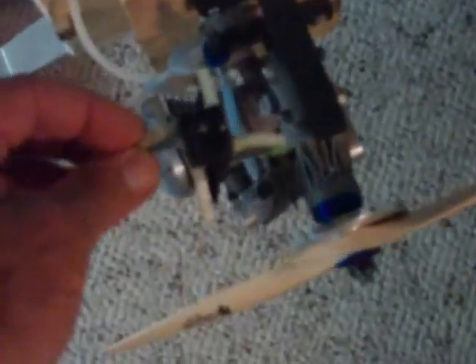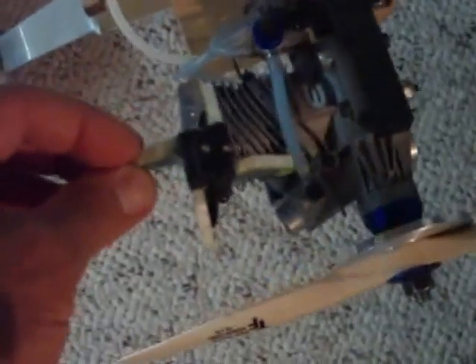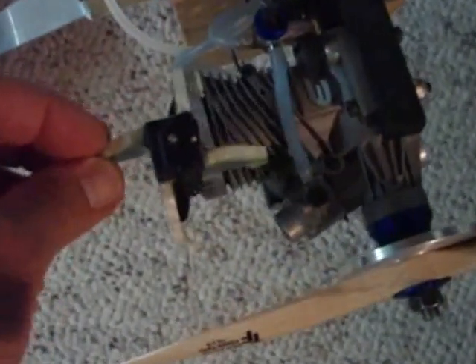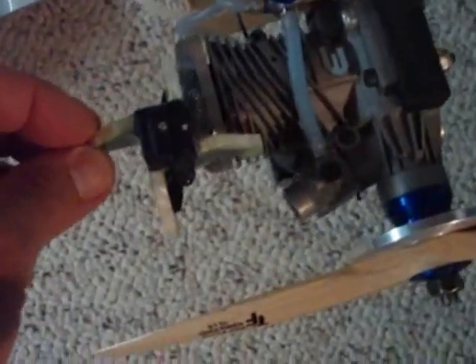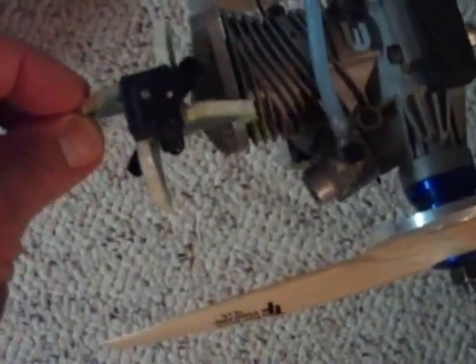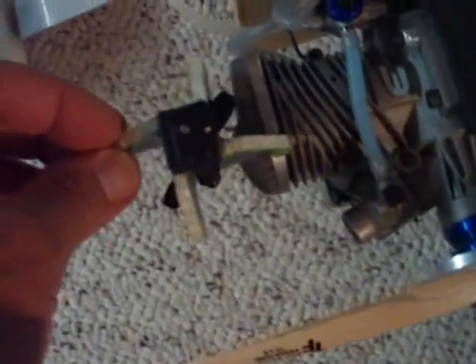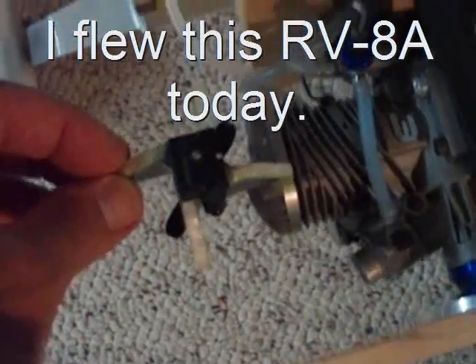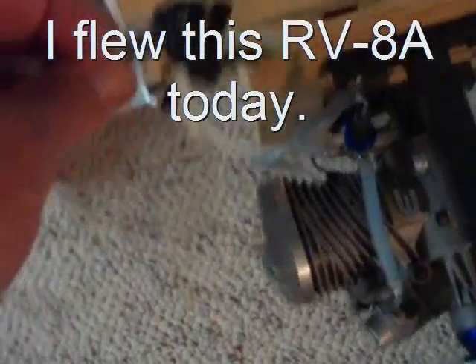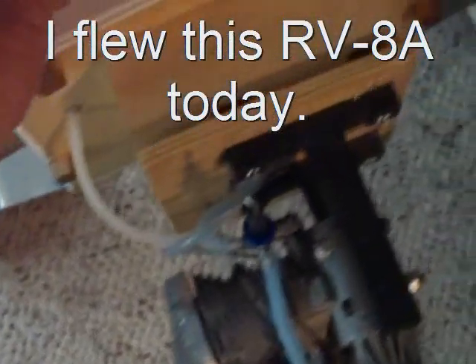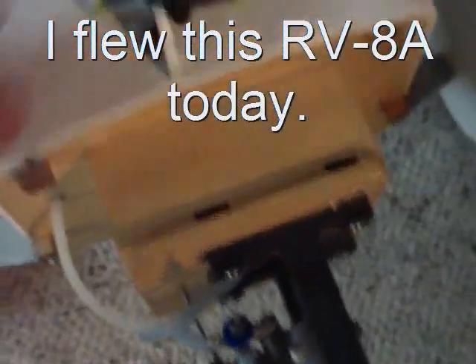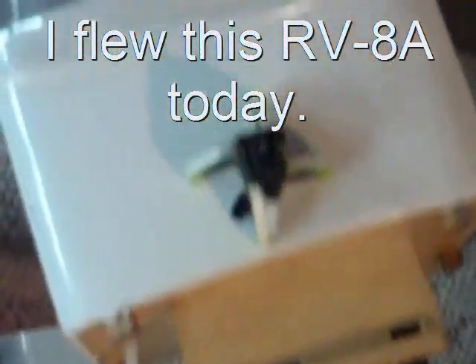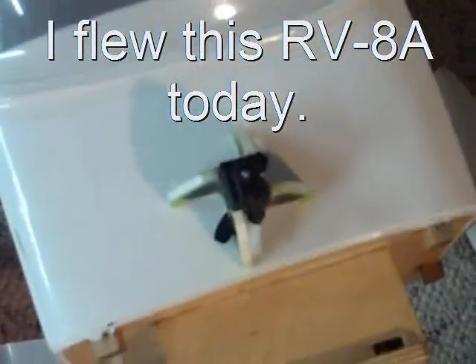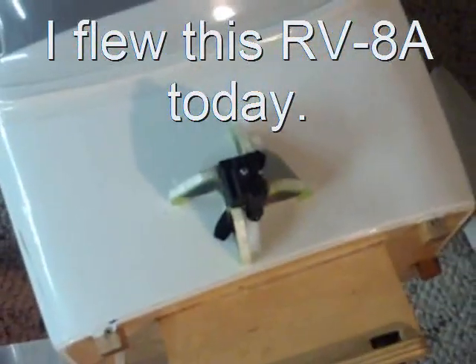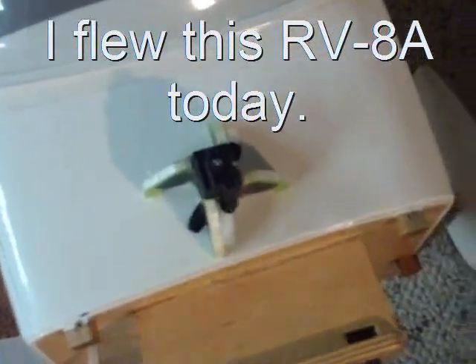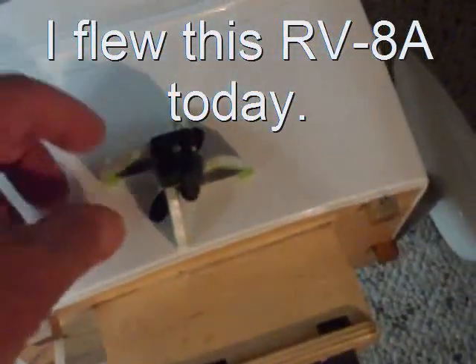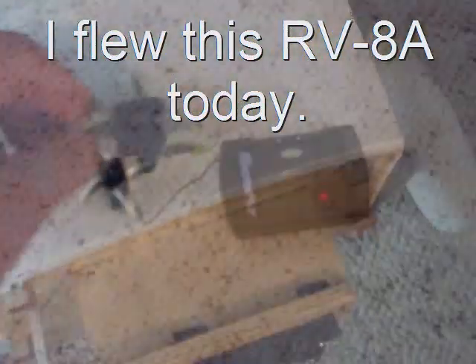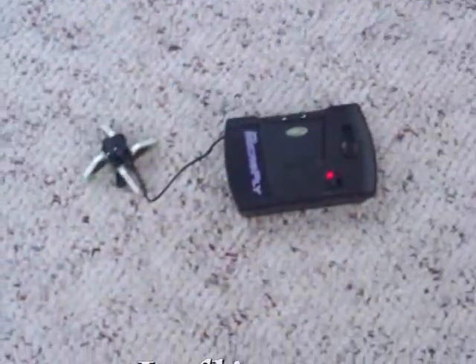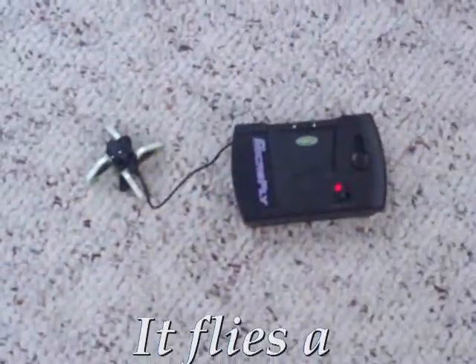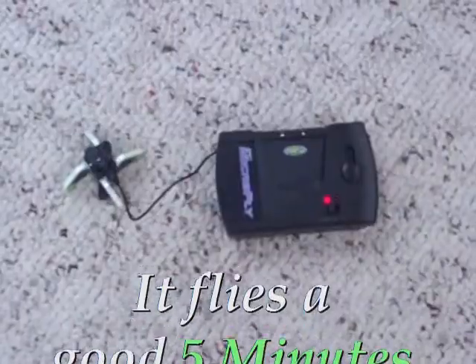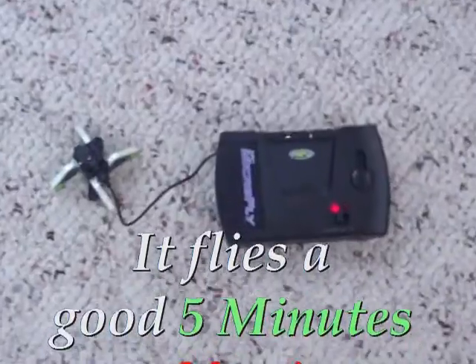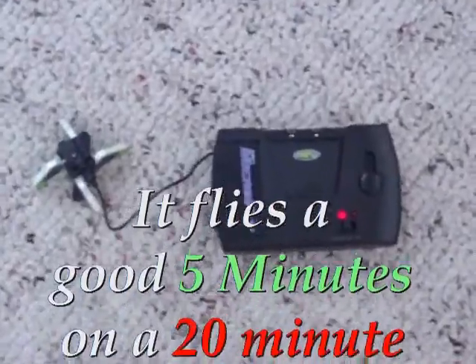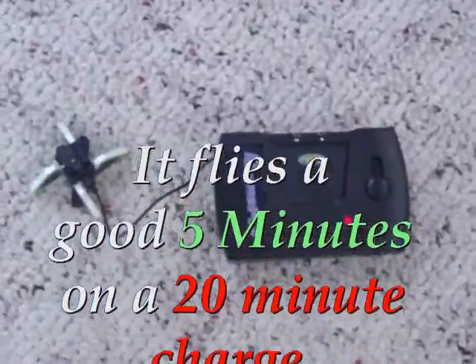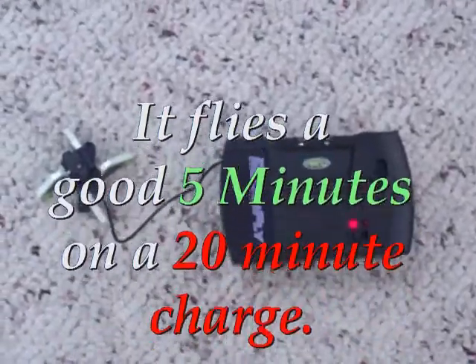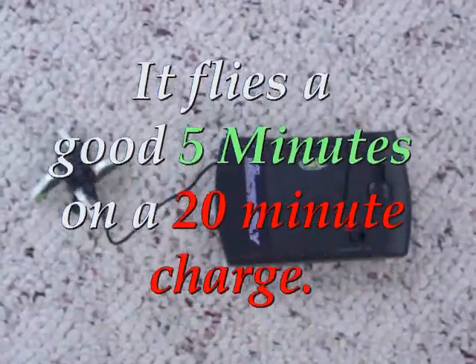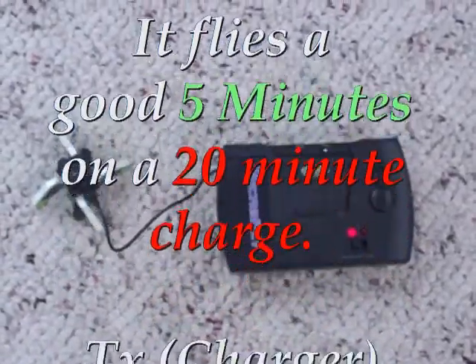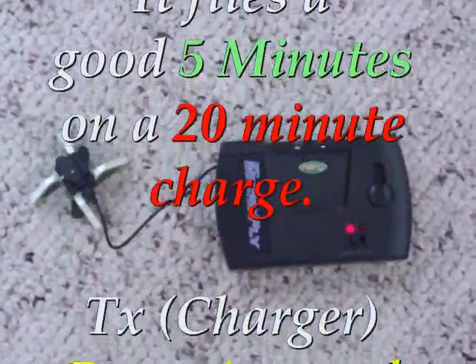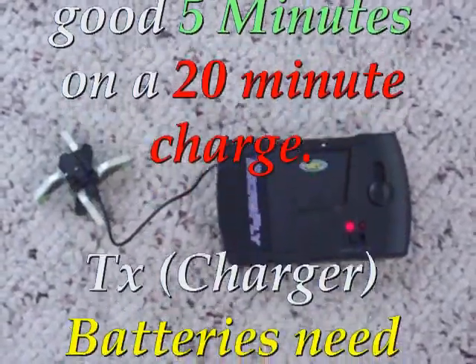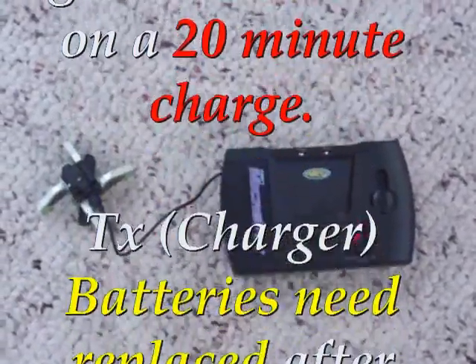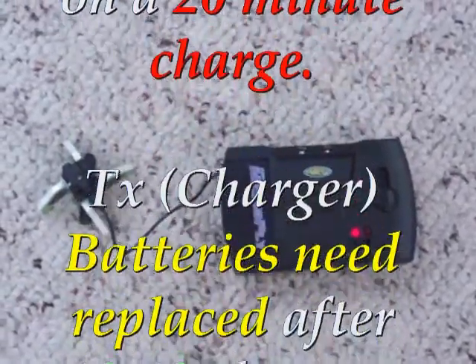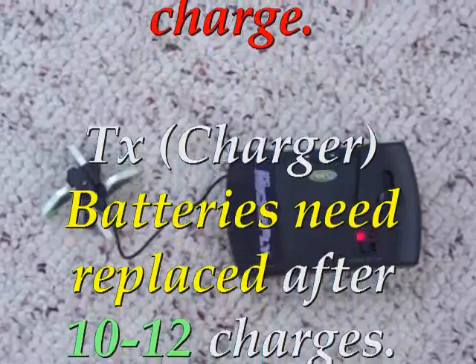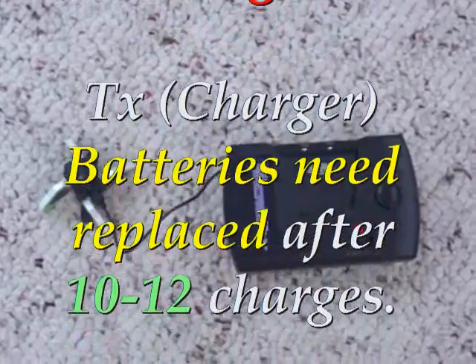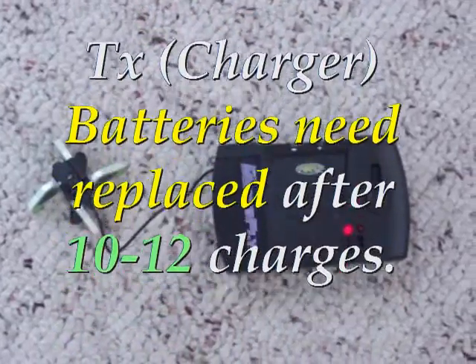How's that for a size comparison? This thing is tiny. It's charging right now on the charger. It runs quite a long time on a single charge and doesn't take that long to charge.